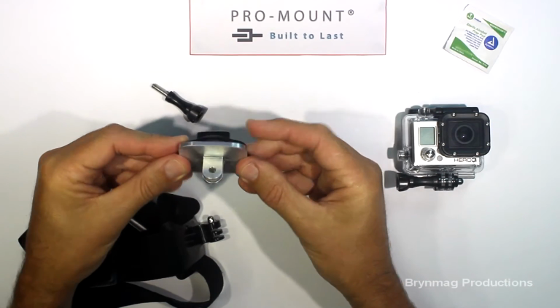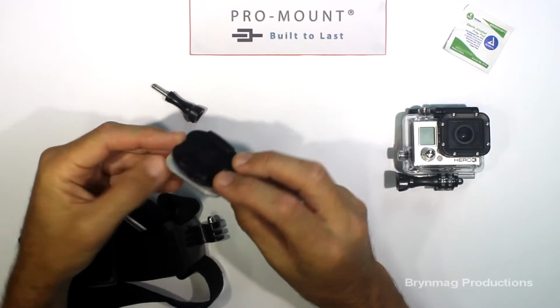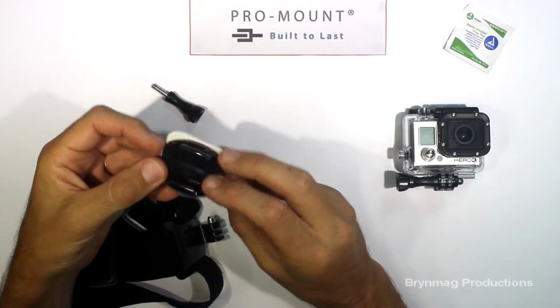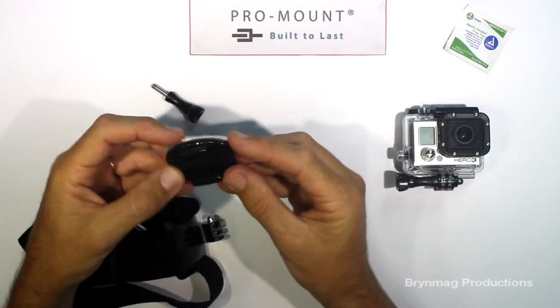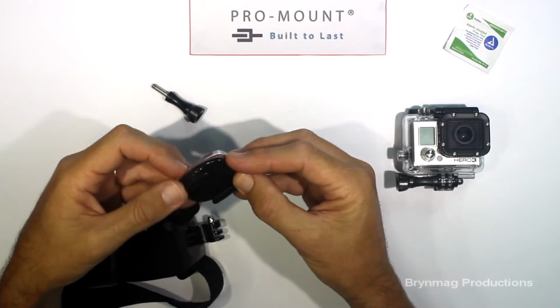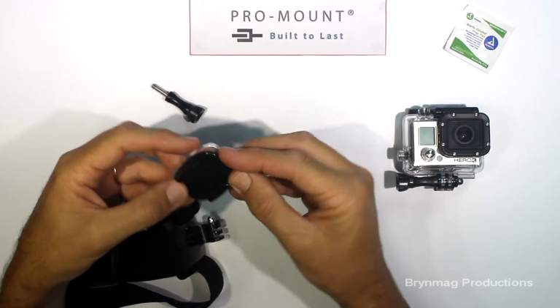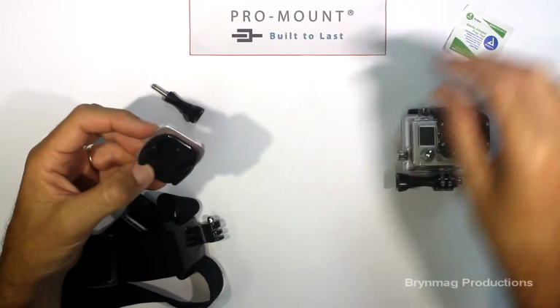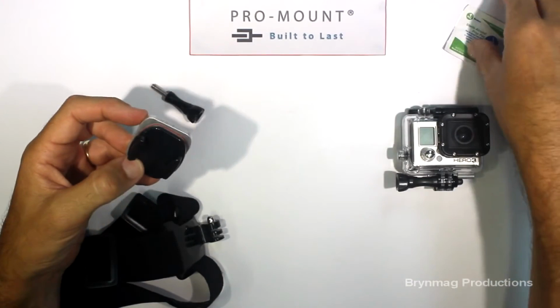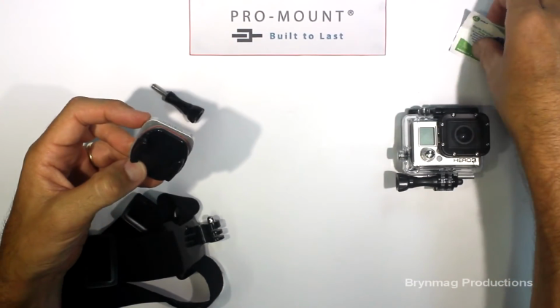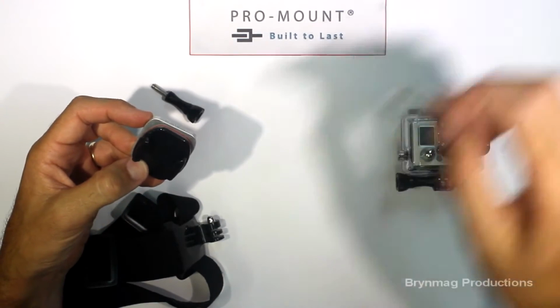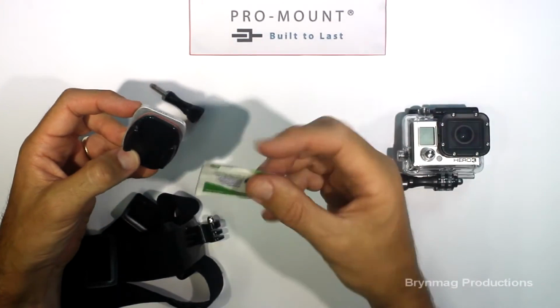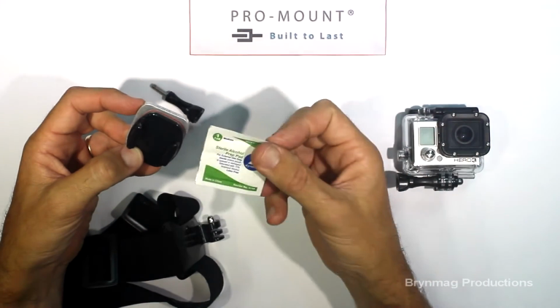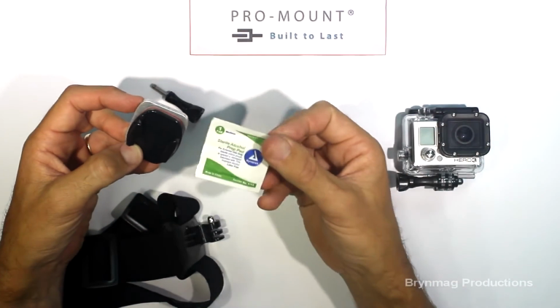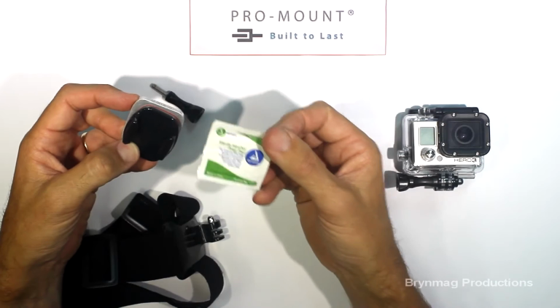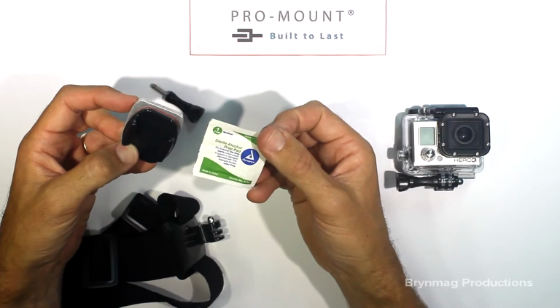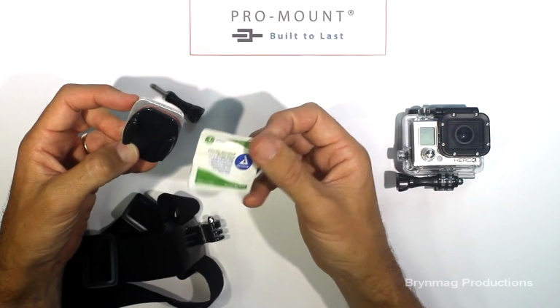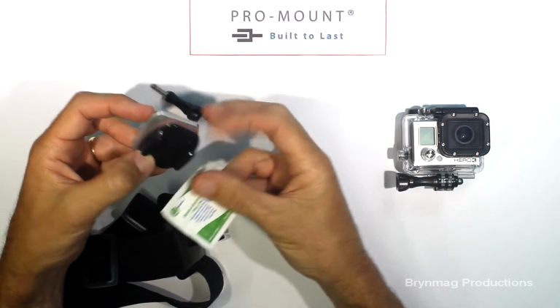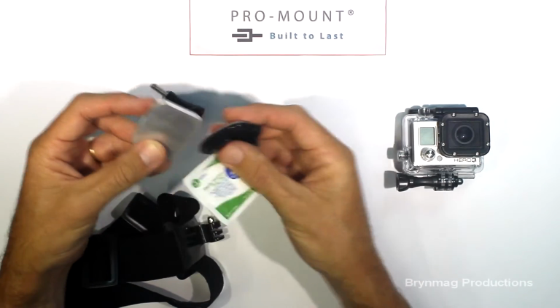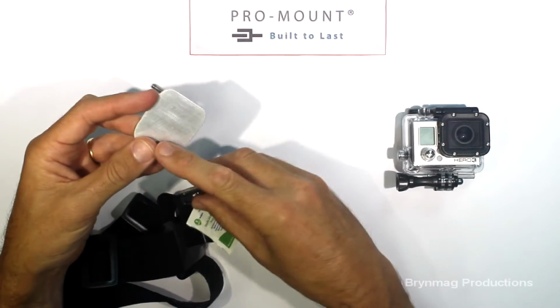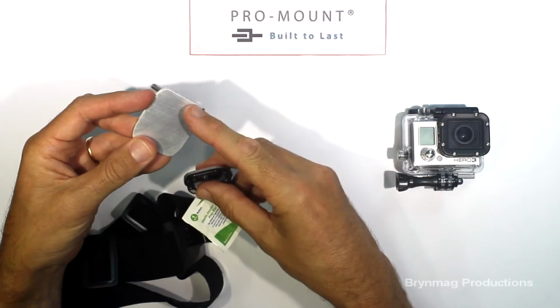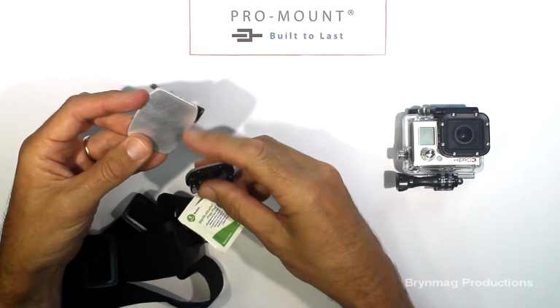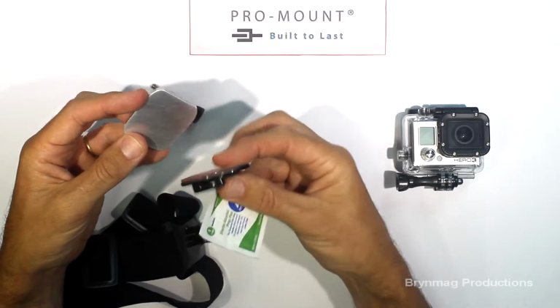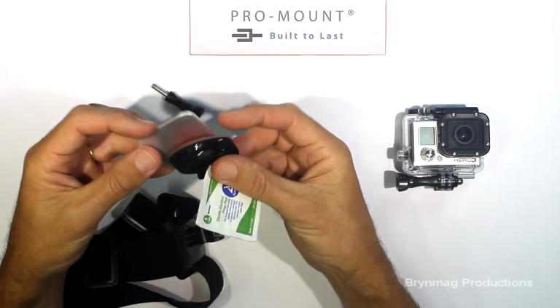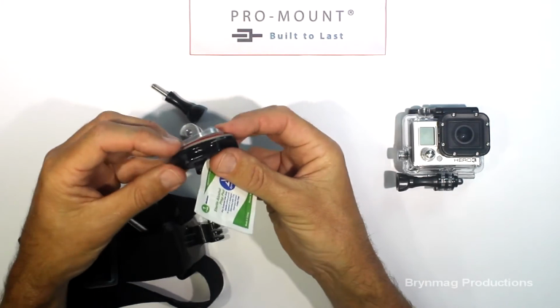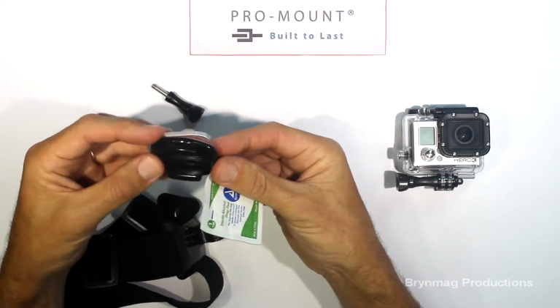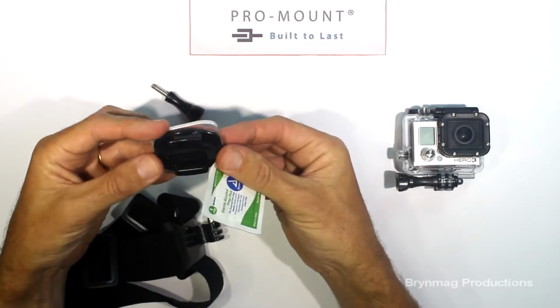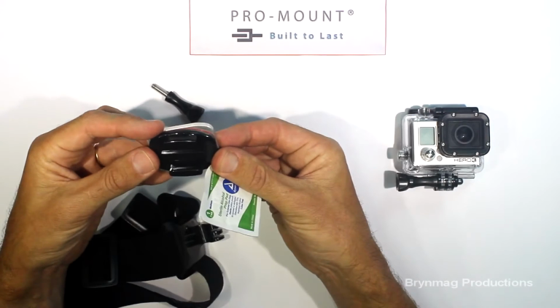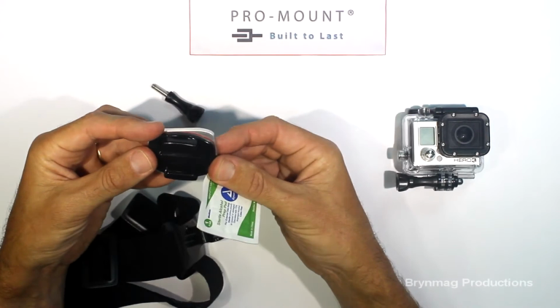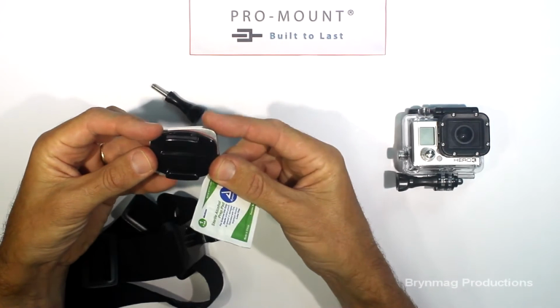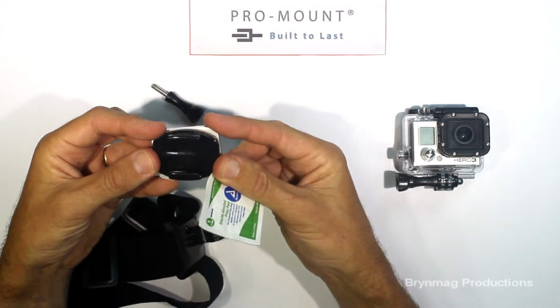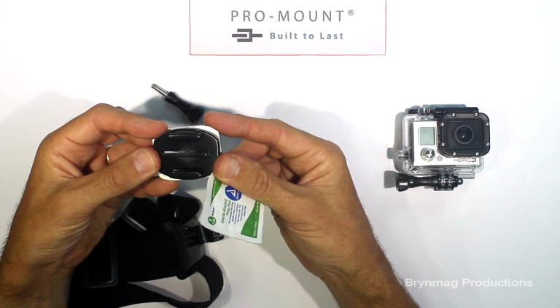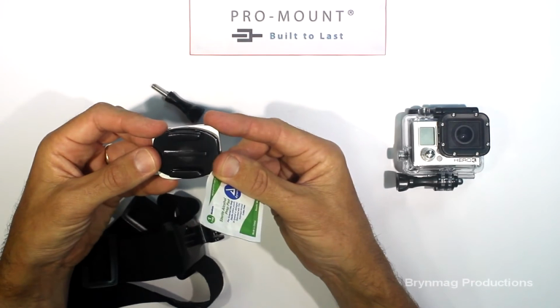When you purchase the connector, a thoughtful inclusion is a sterile alcohol prep pad to get a nice clean surface before fixing the adhesive mount, thereby ensuring the strongest bond possible.